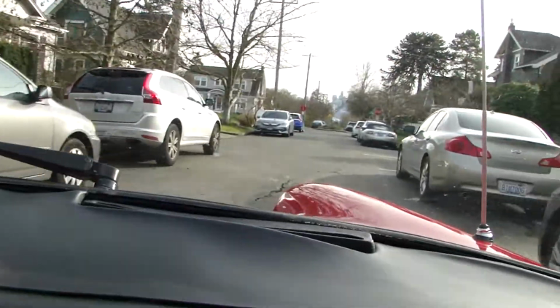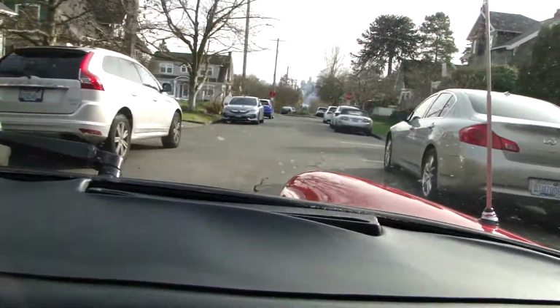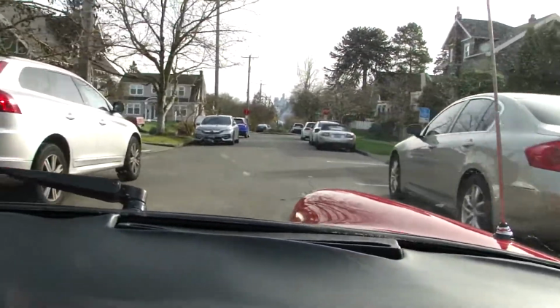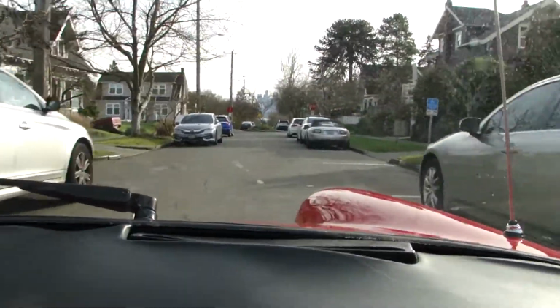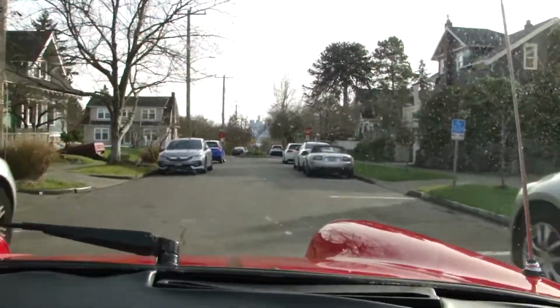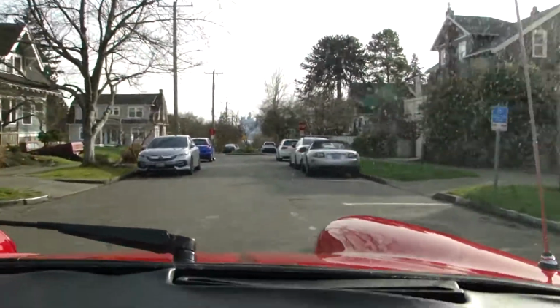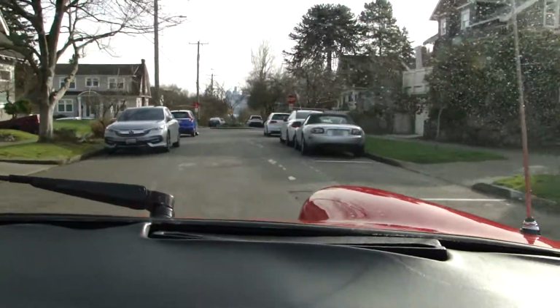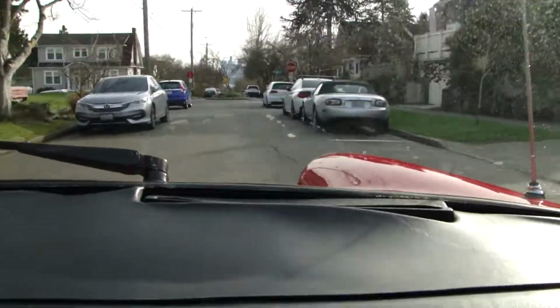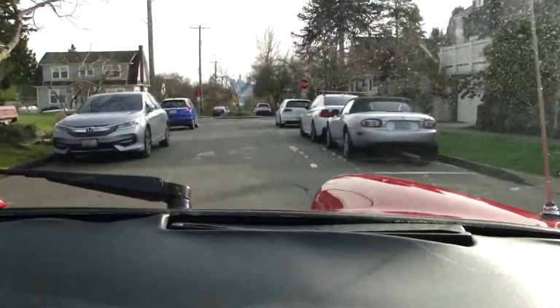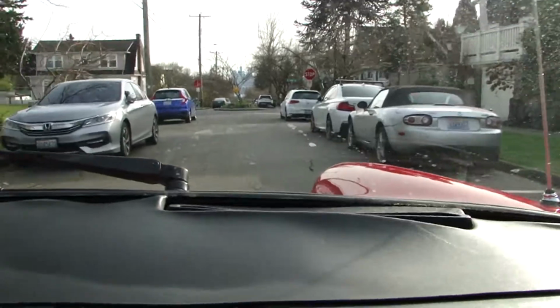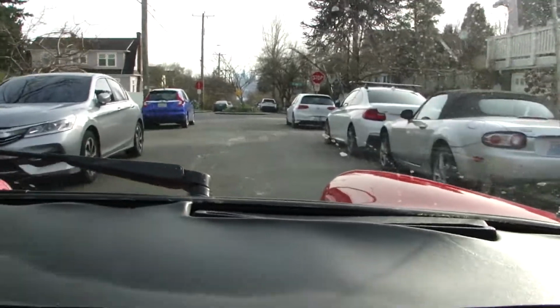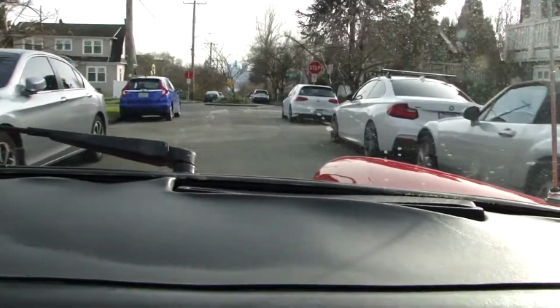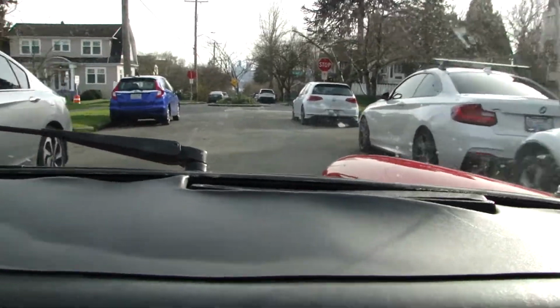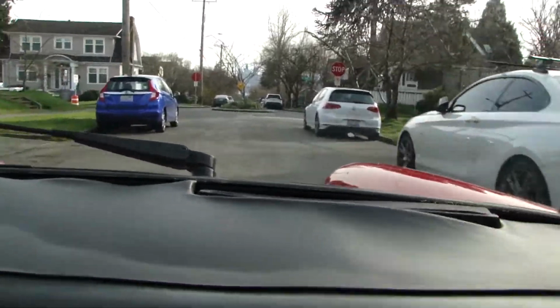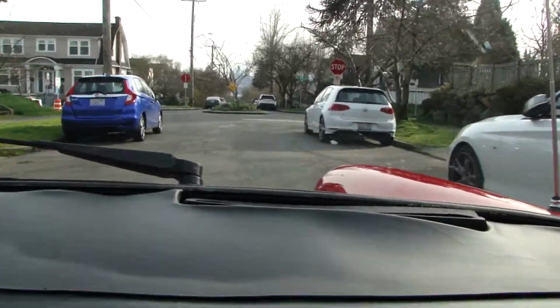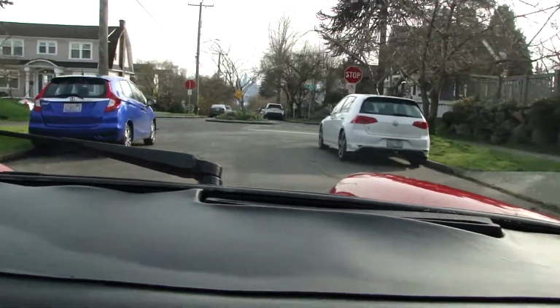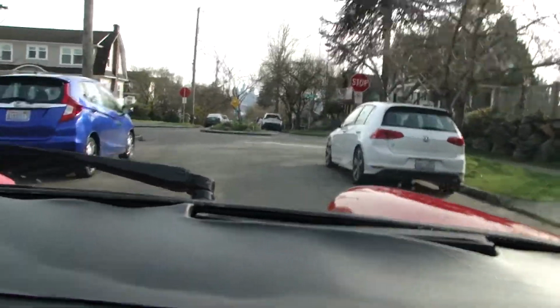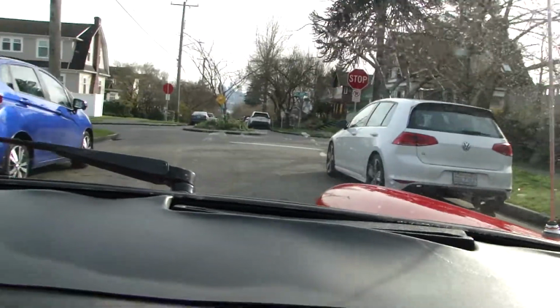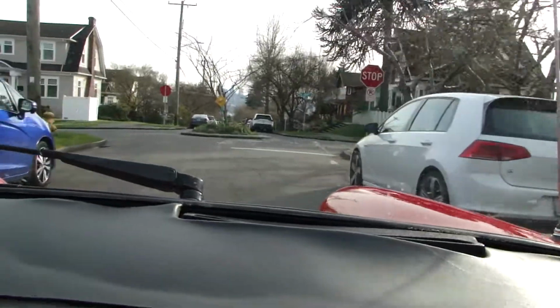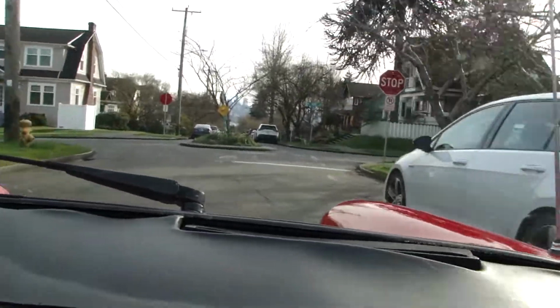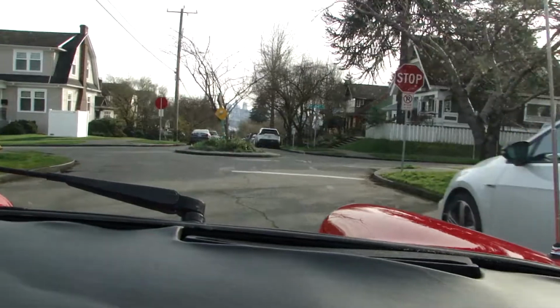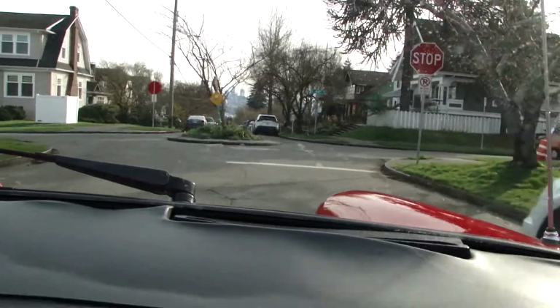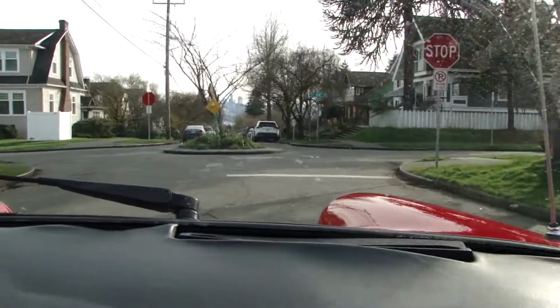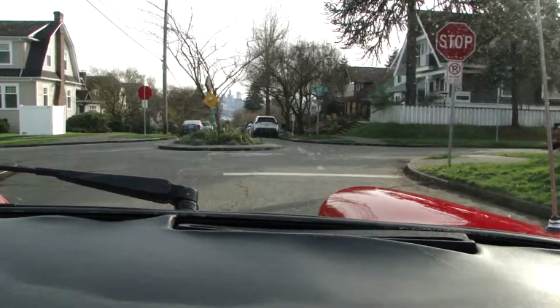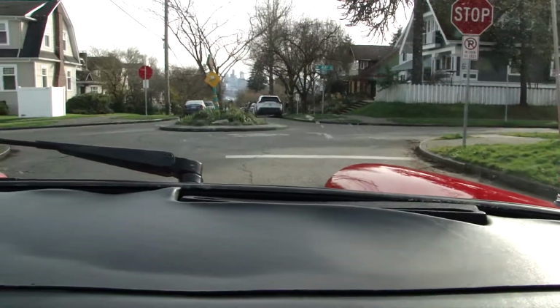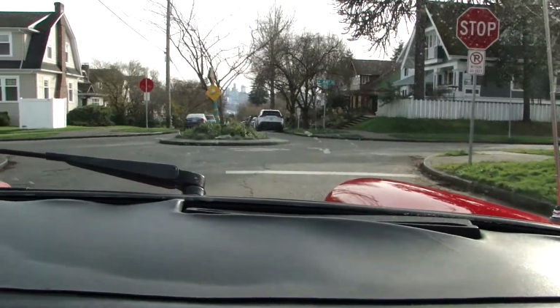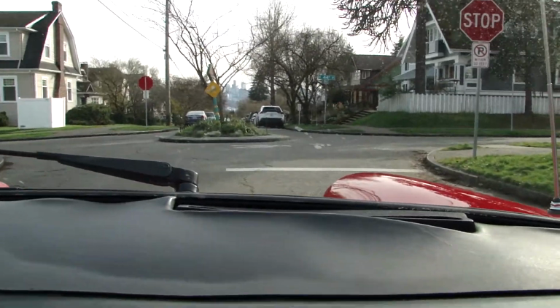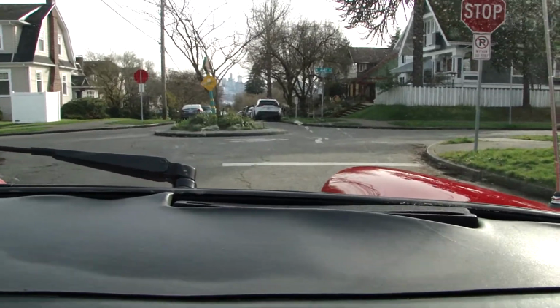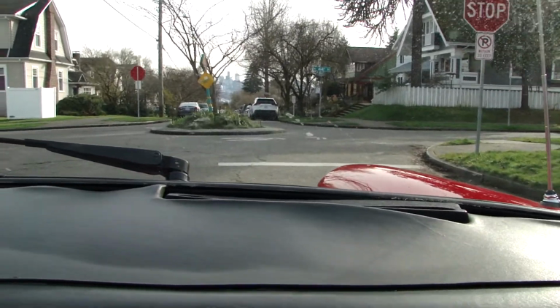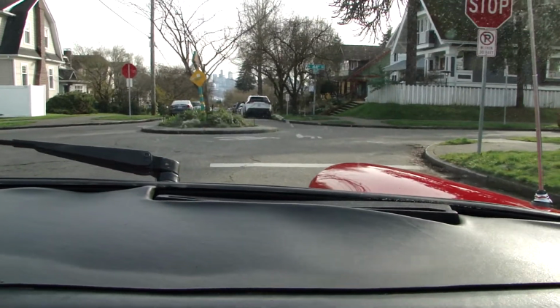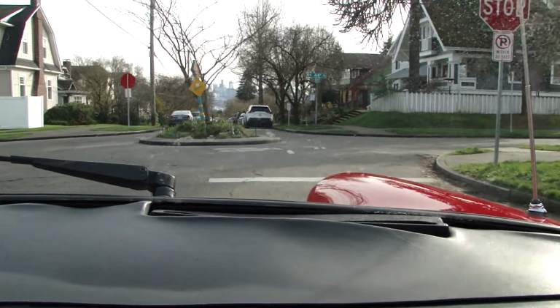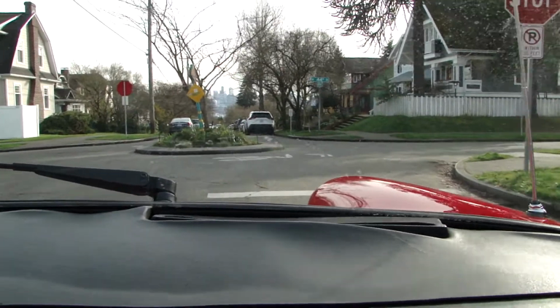It's only 315. Drives kind of smooth, huh. Hit the brakes — that's pretty straight, yeah. I don't feel a tug or anything.